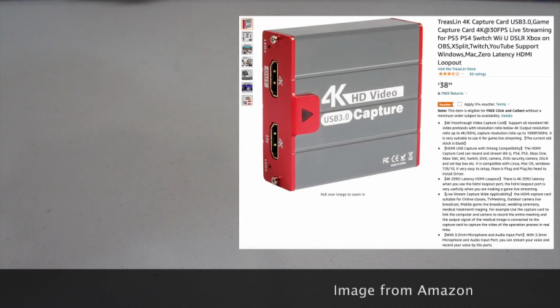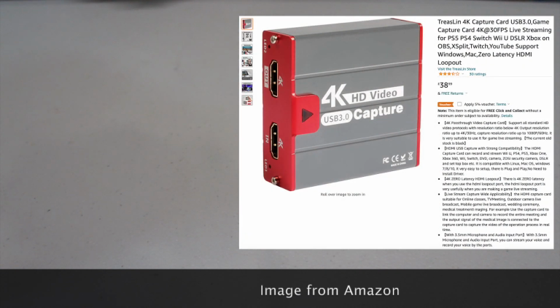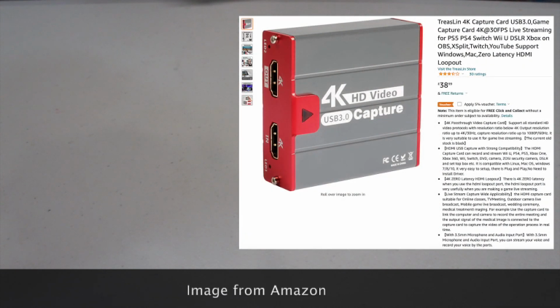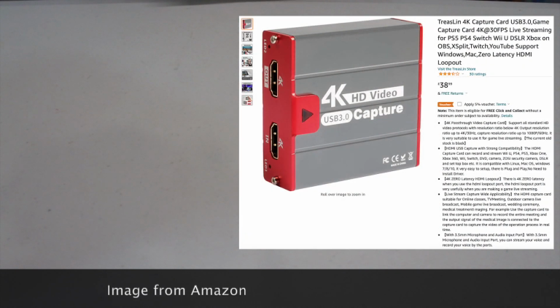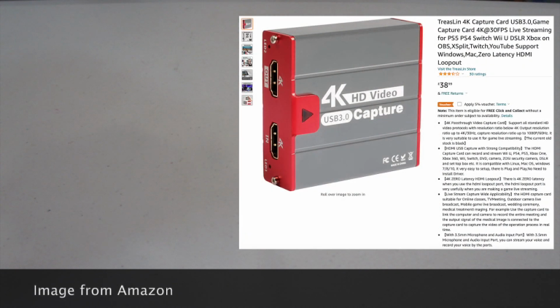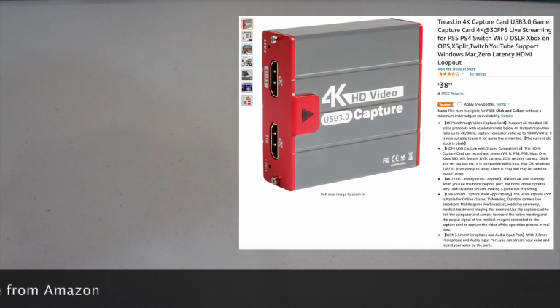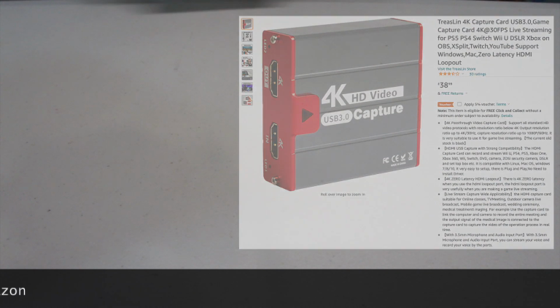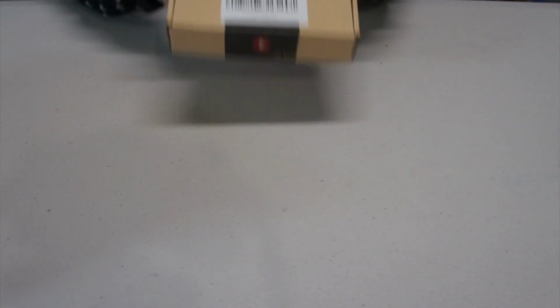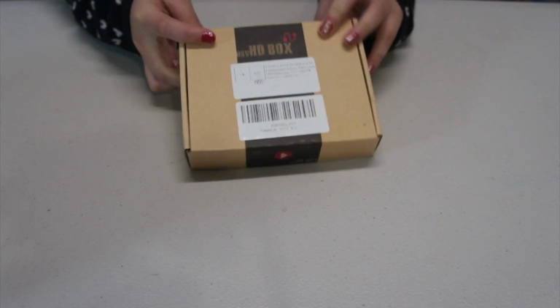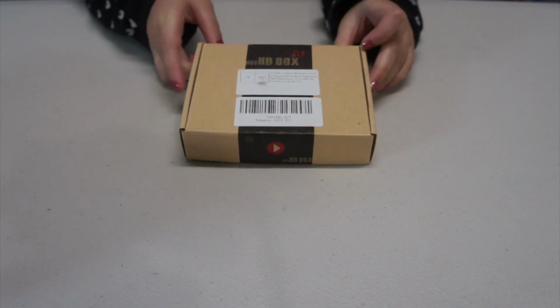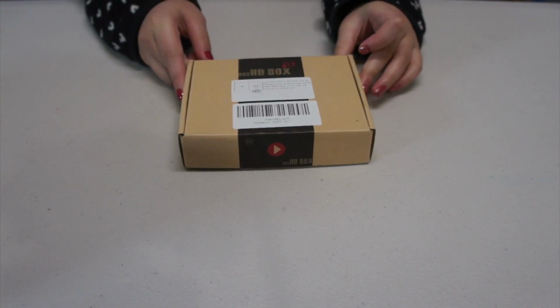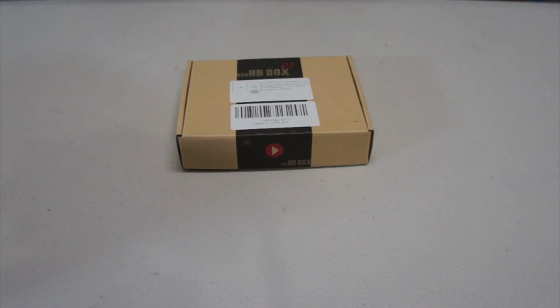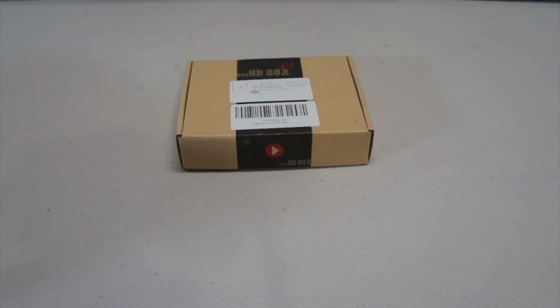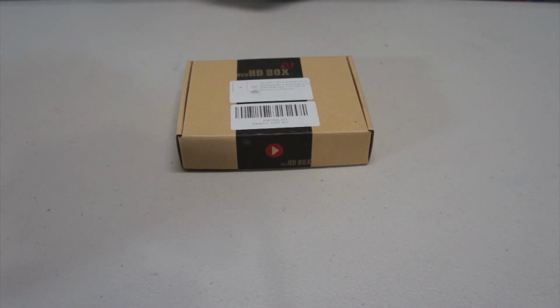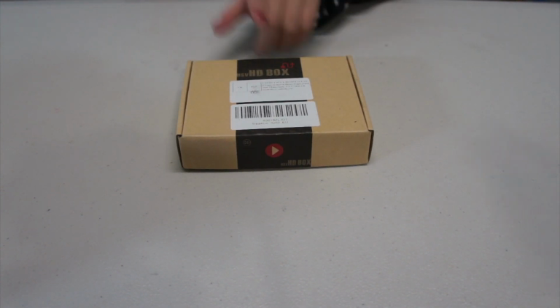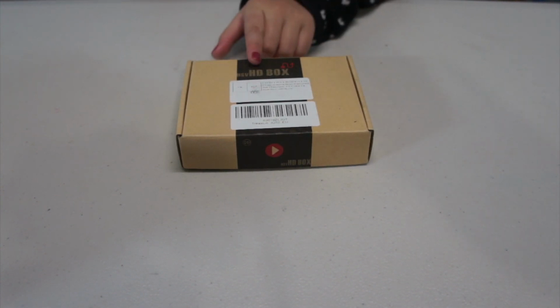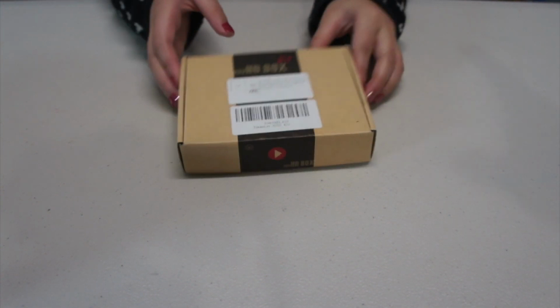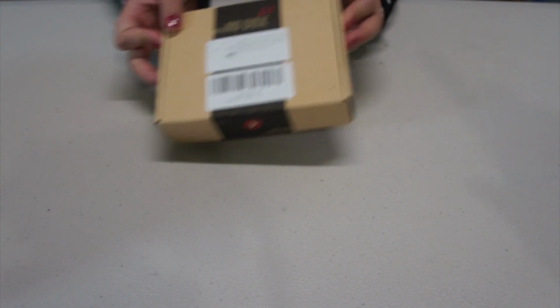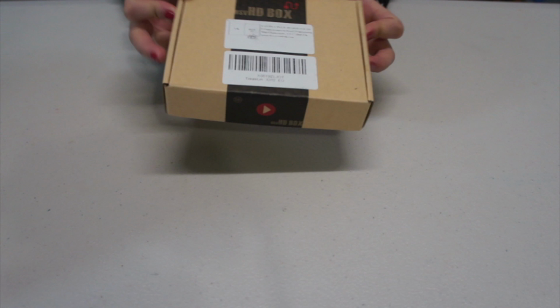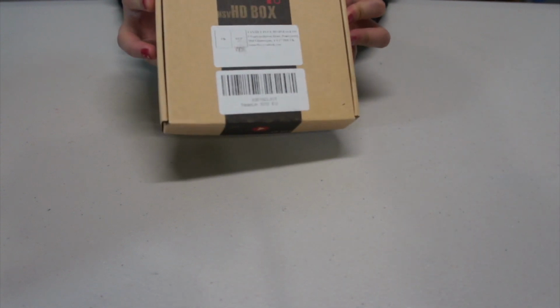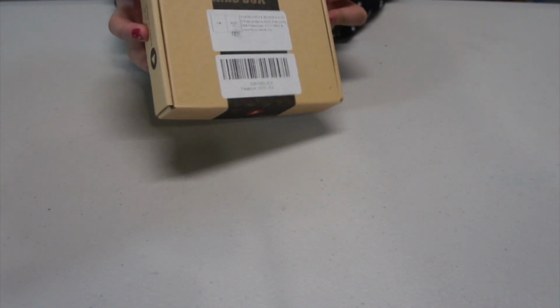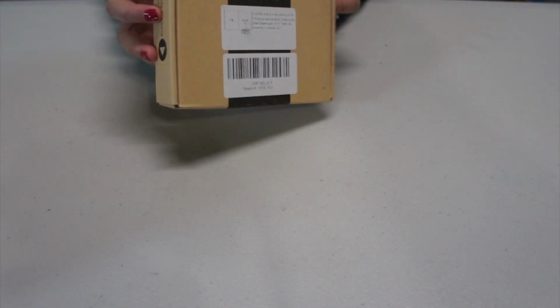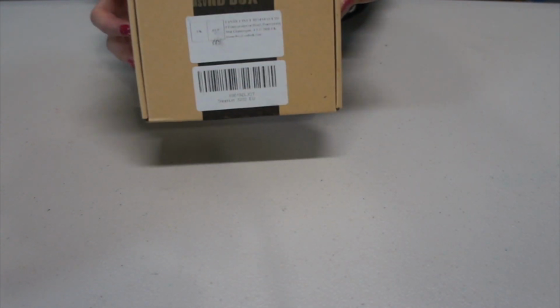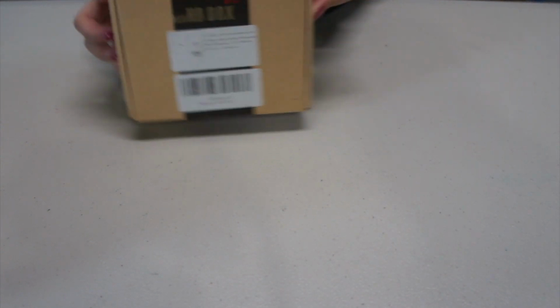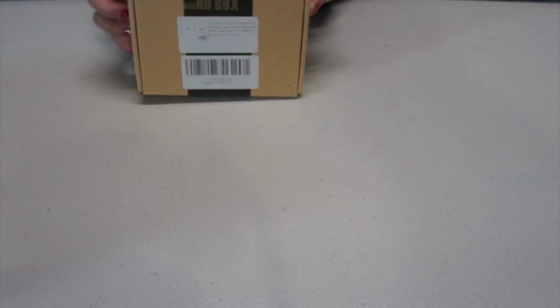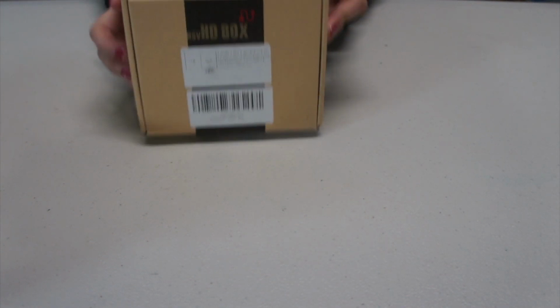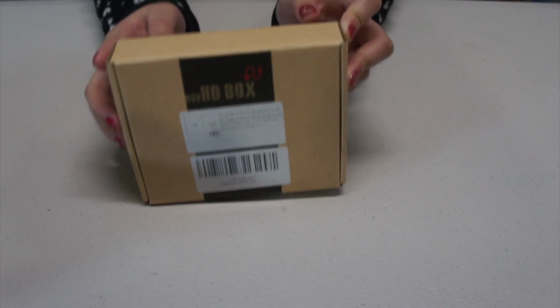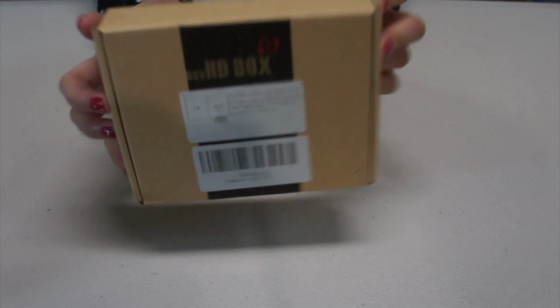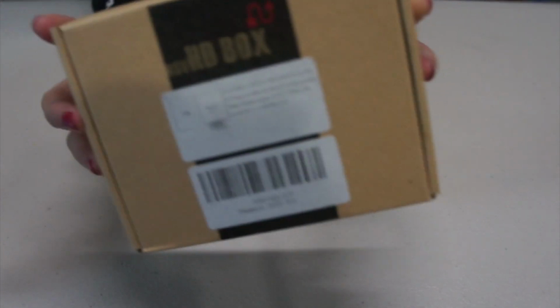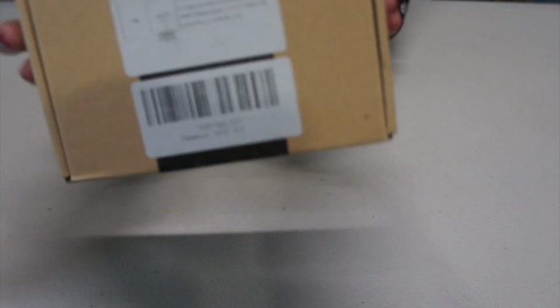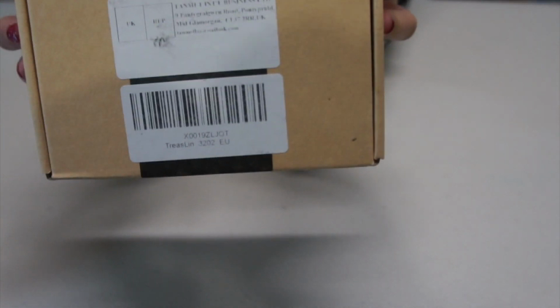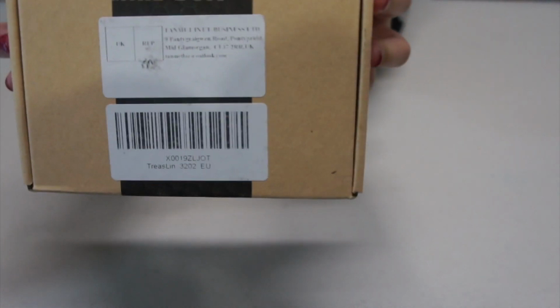Hello, my name is Lemons. Today I'm going to unbox this Trislin 4K capture card. I bought it from Amazon, which costs £38.99.